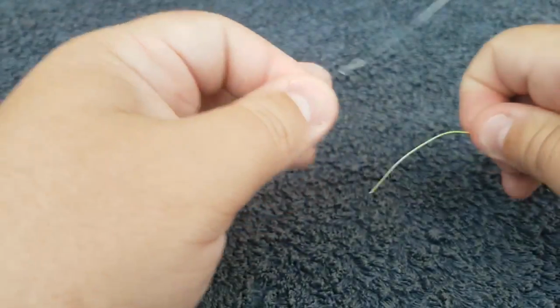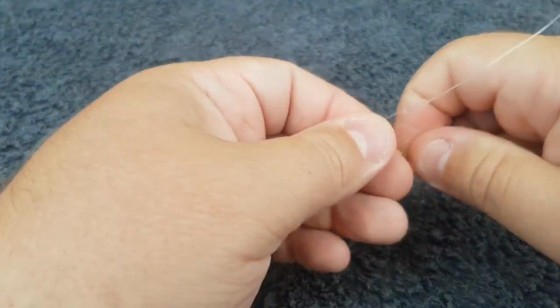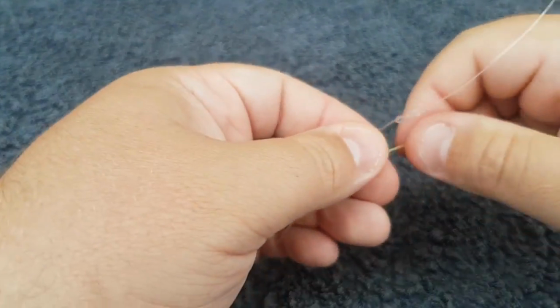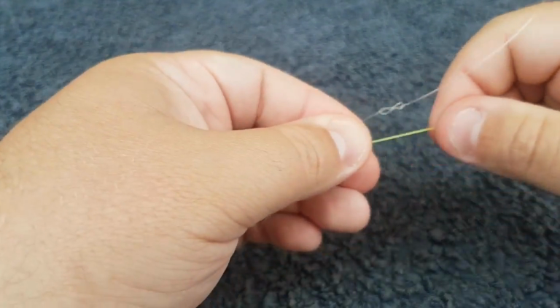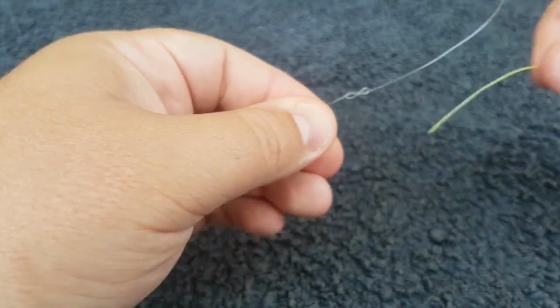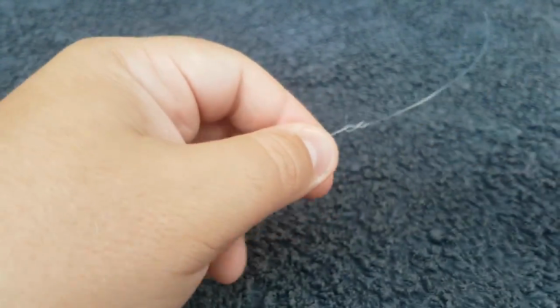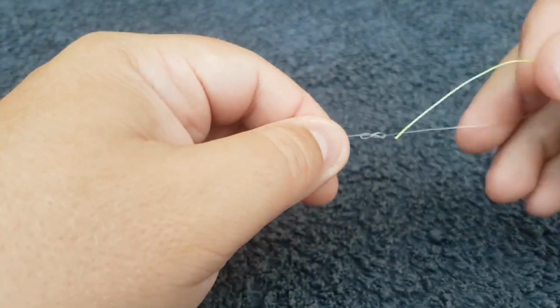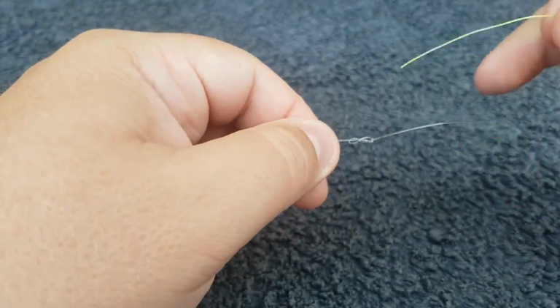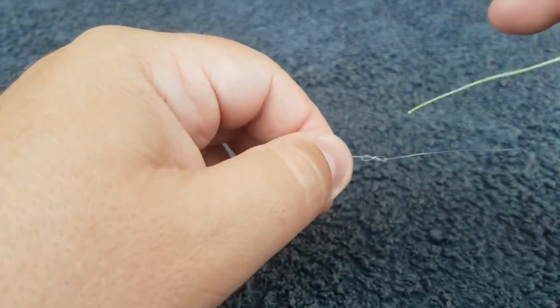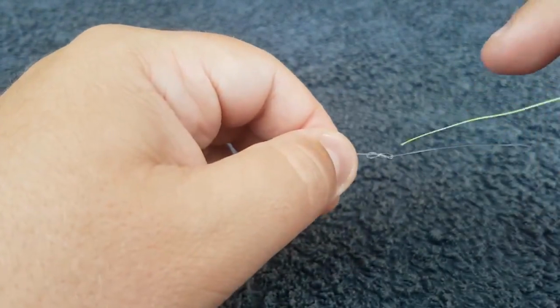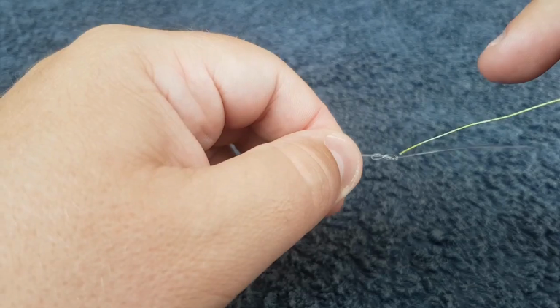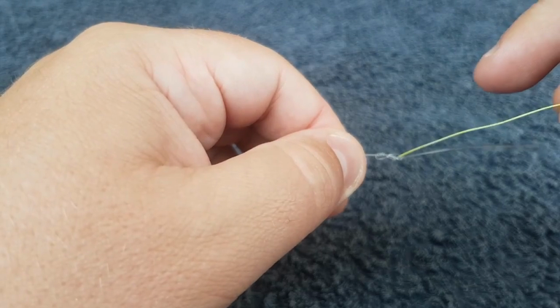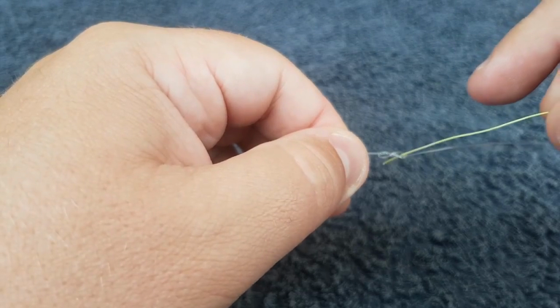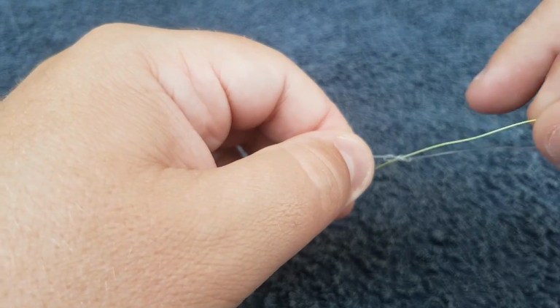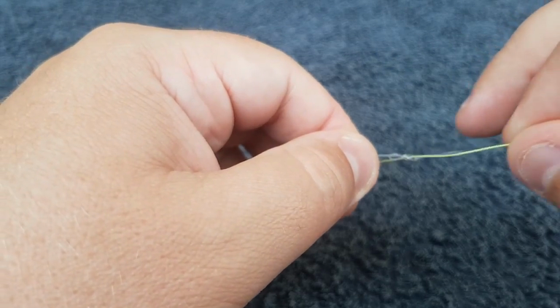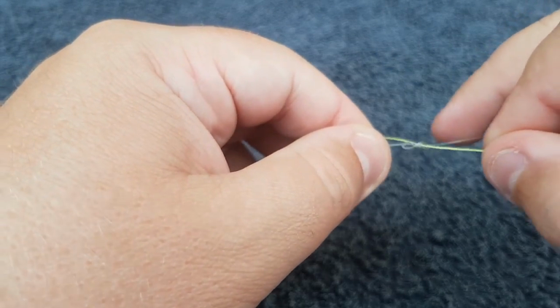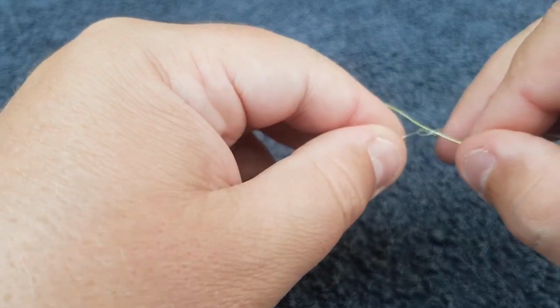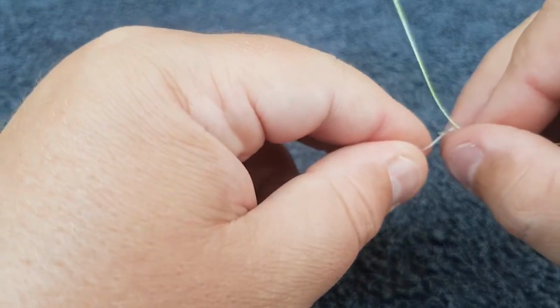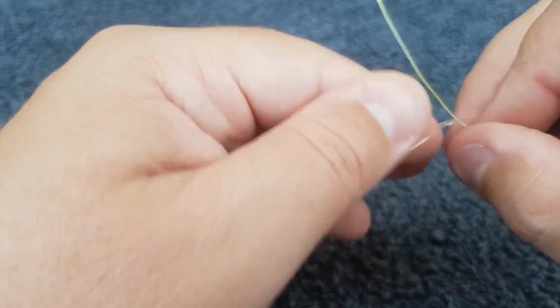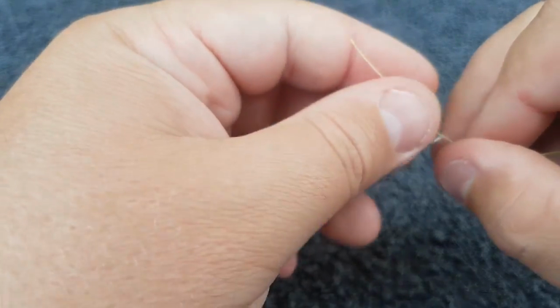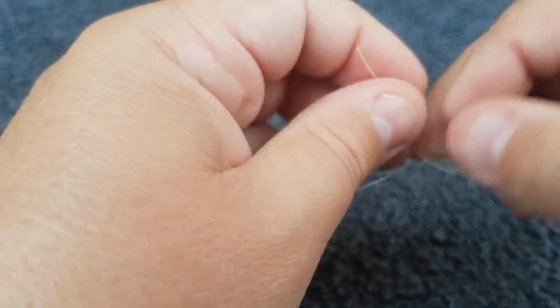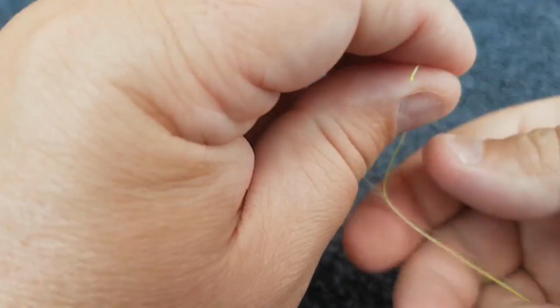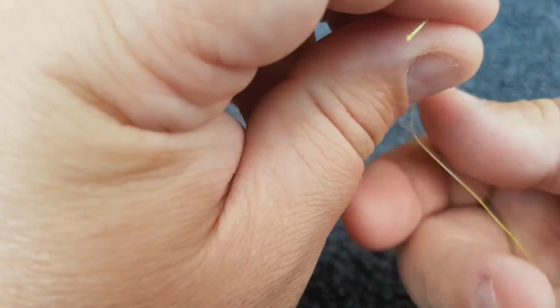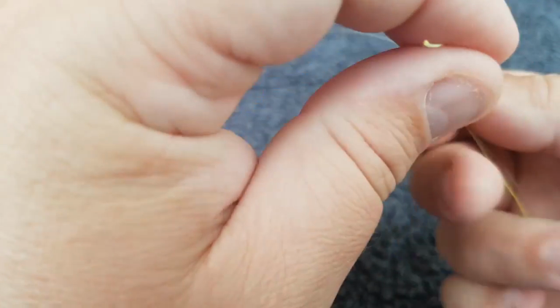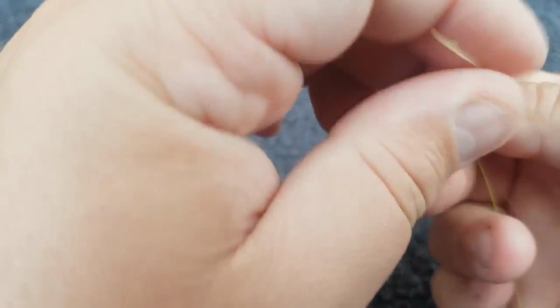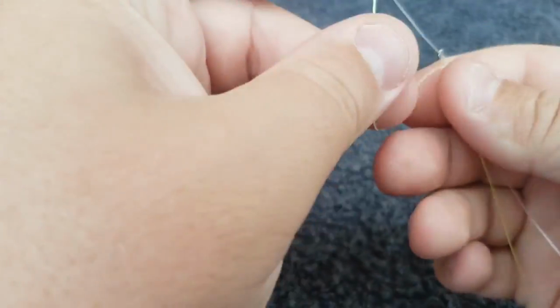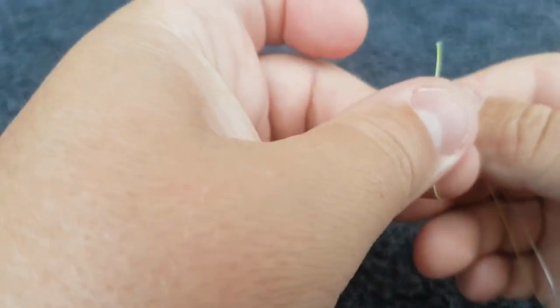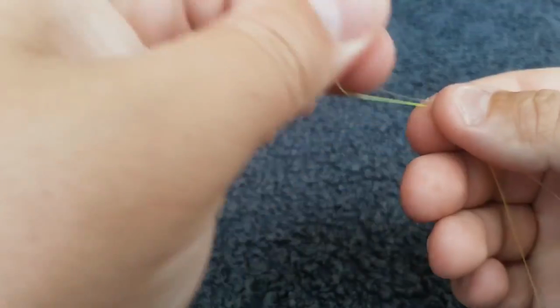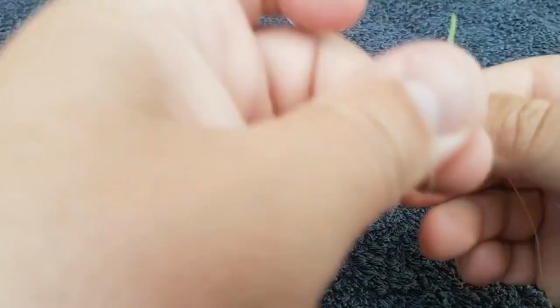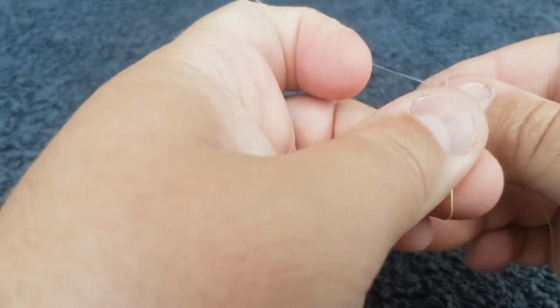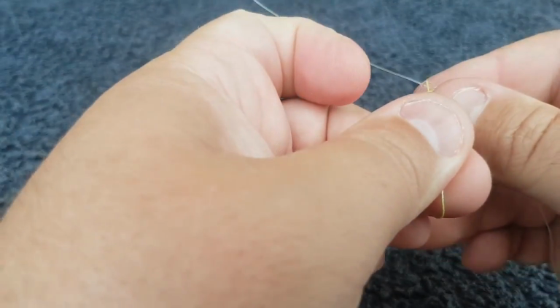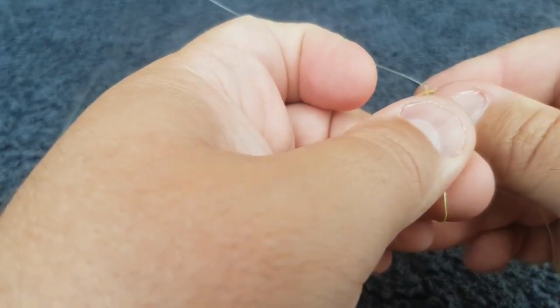And then you take your braid and you feed it through on one side, then back out through the other.